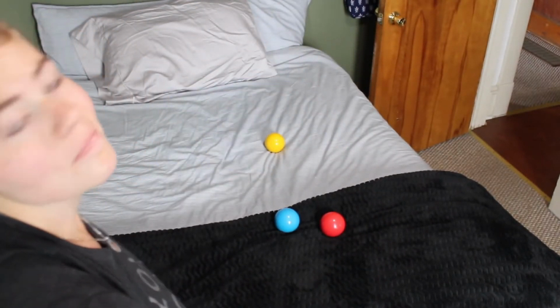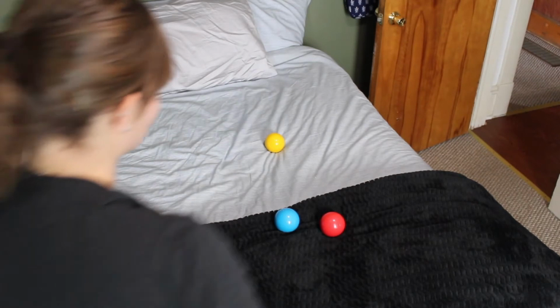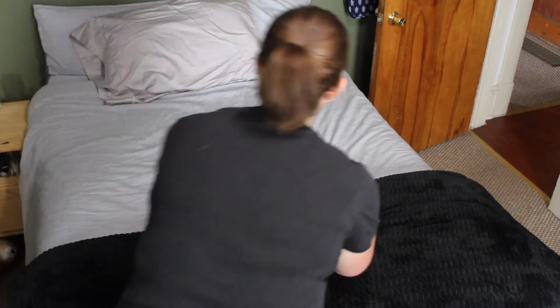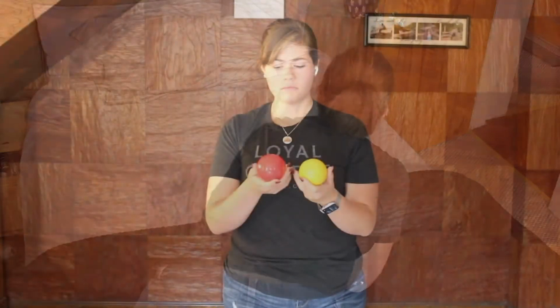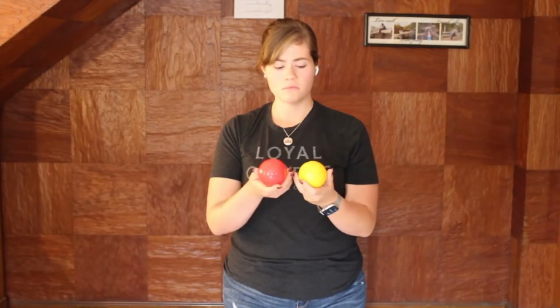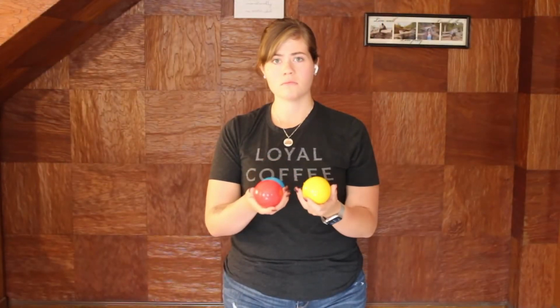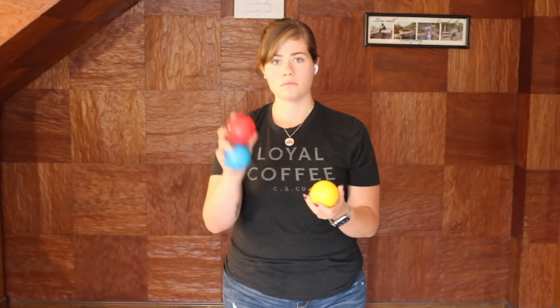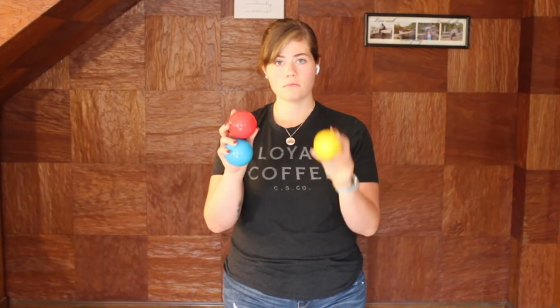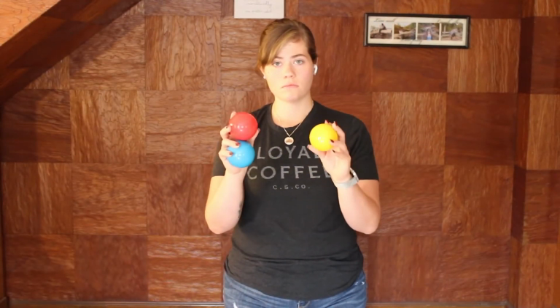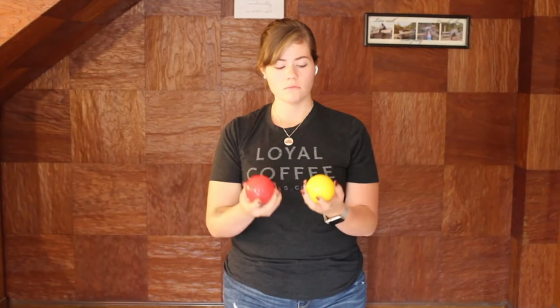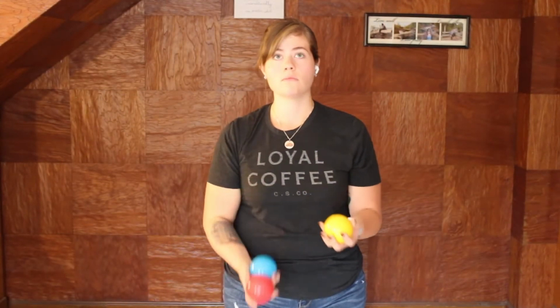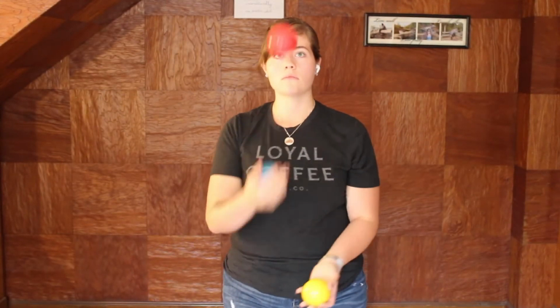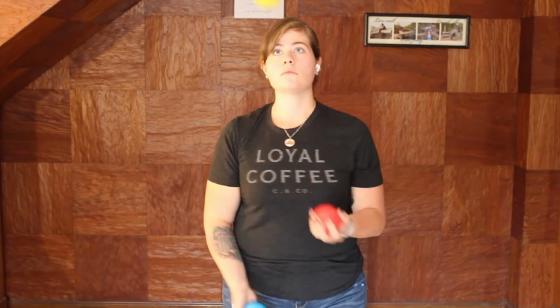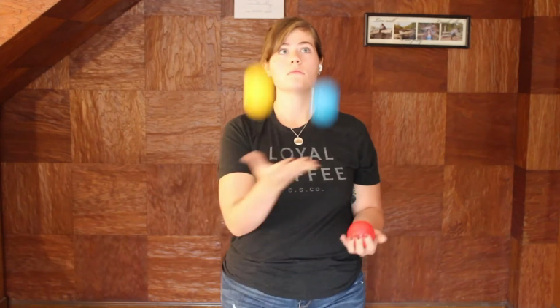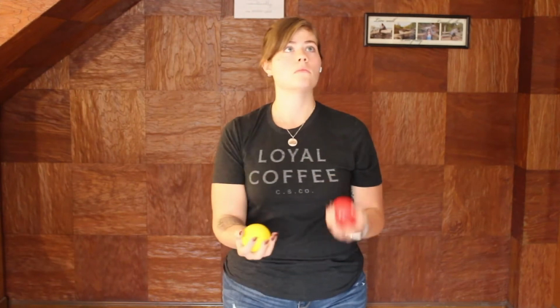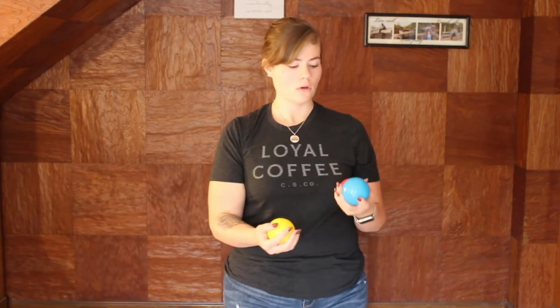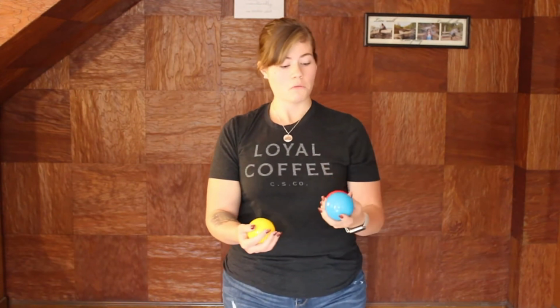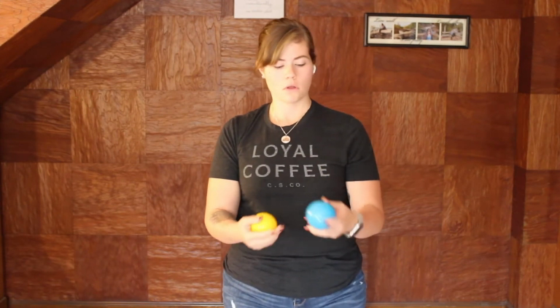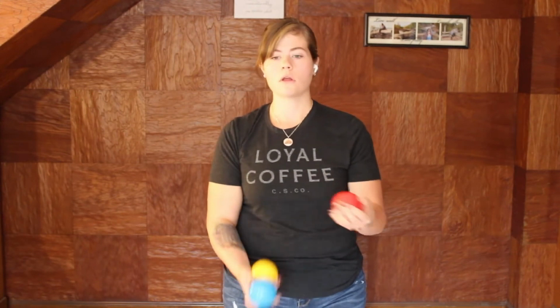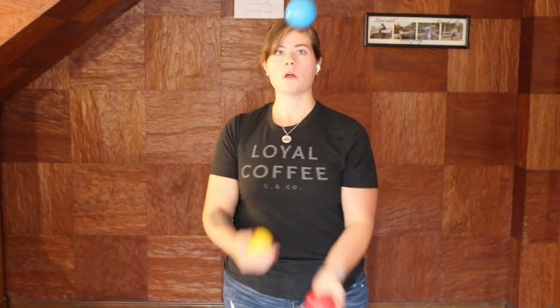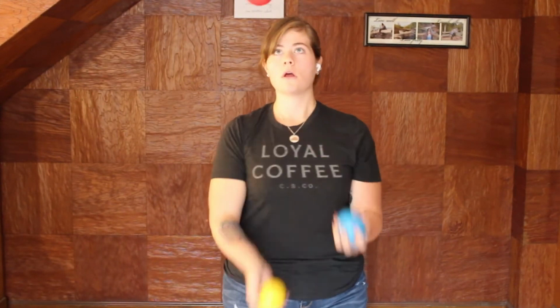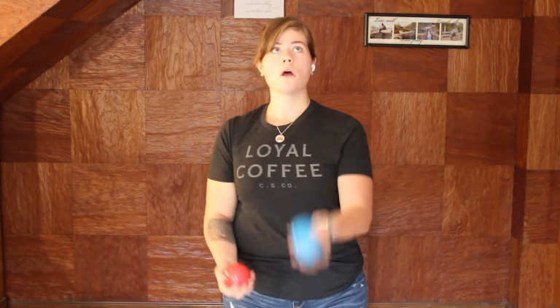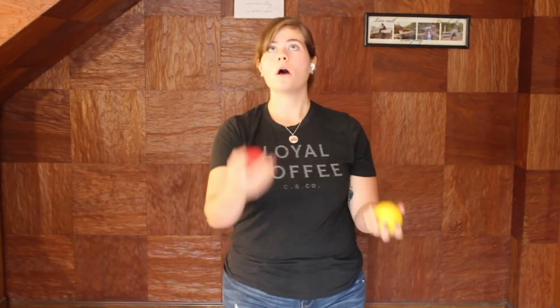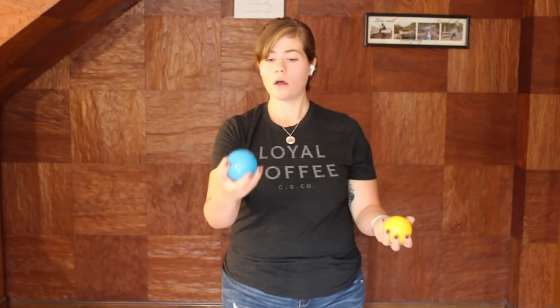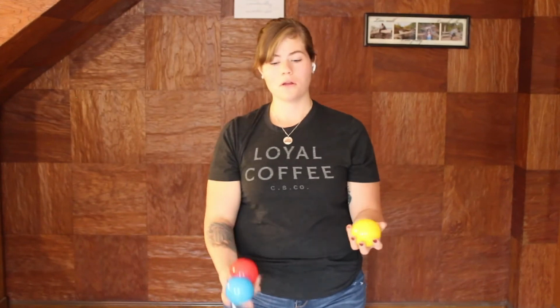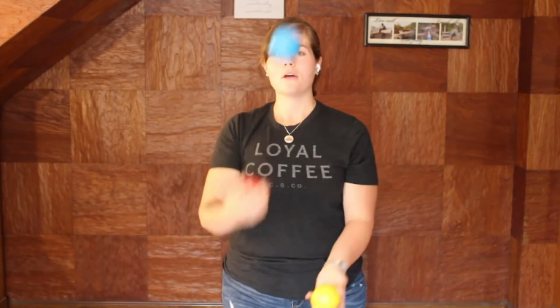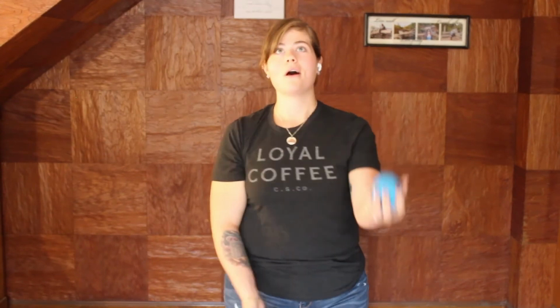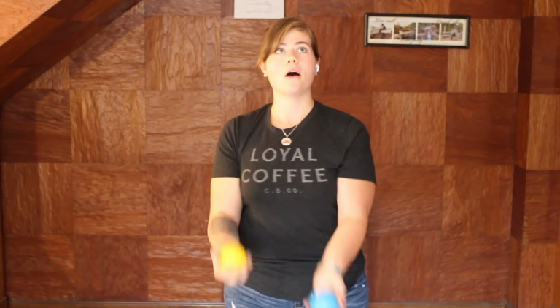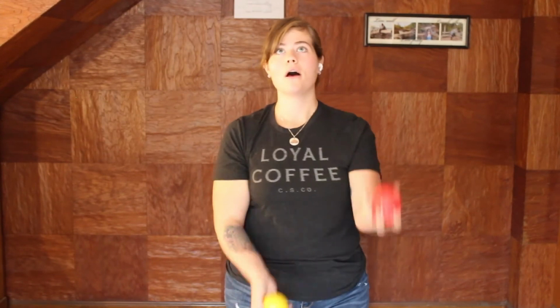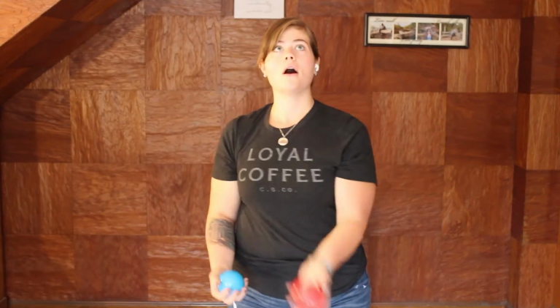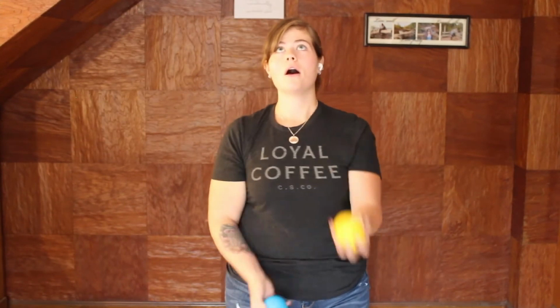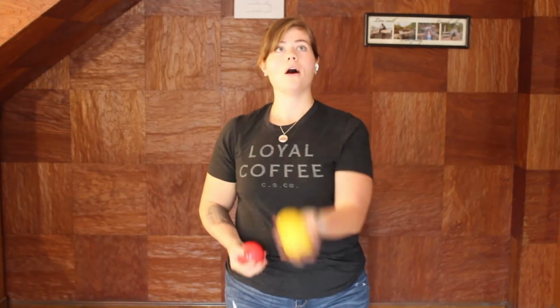Dropping is inevitable. This is where it gets tricky. Keep two balls in one hand and one in the other. Throw the two balls as before, but throw the third ball after catching the second. Get comfortable adding more throws until it becomes a continuous three ball juggle. This step requires the most practice.